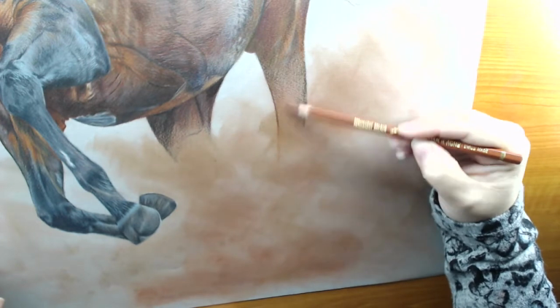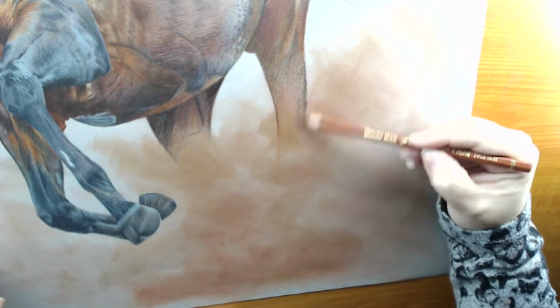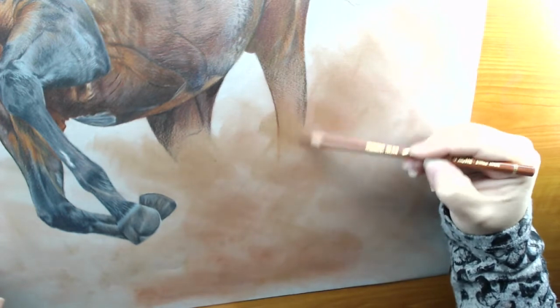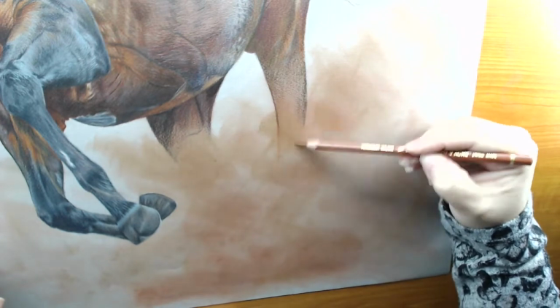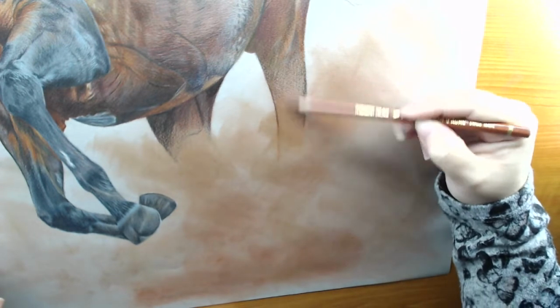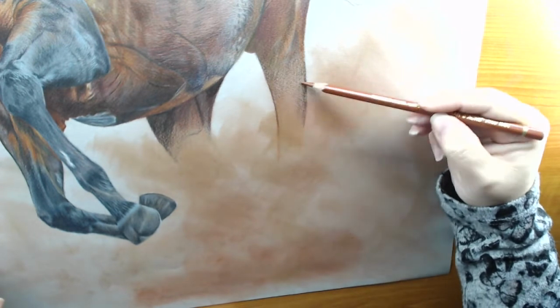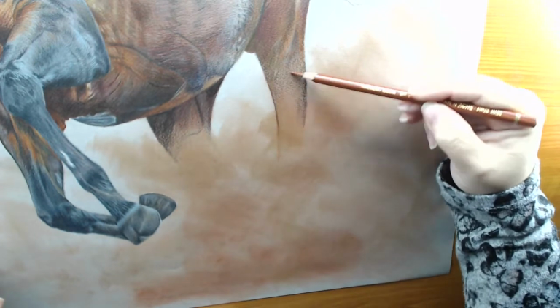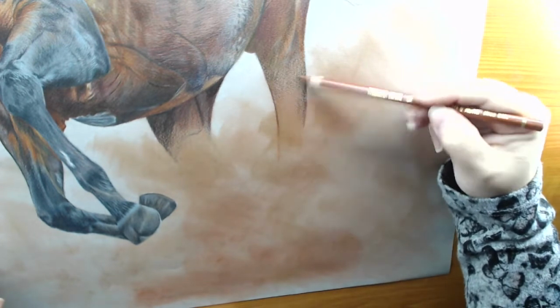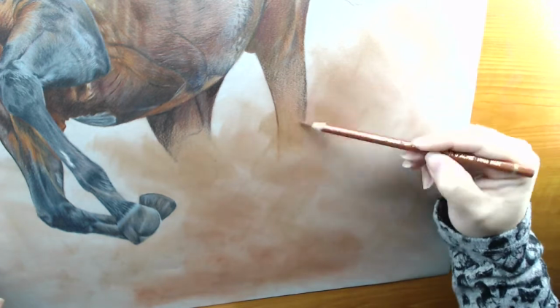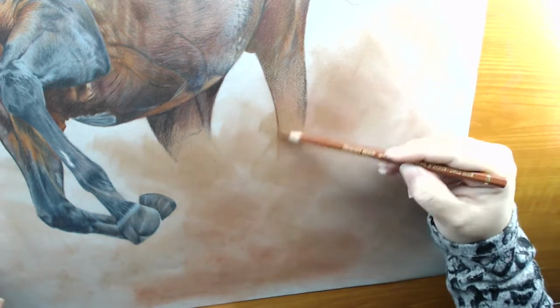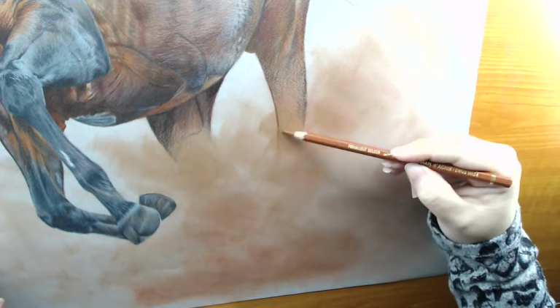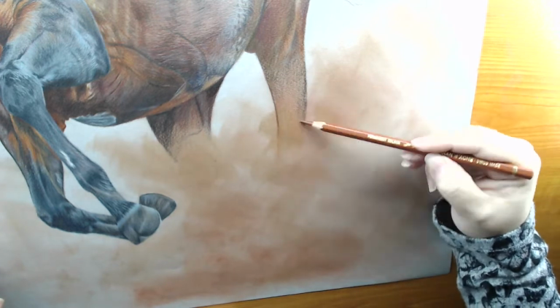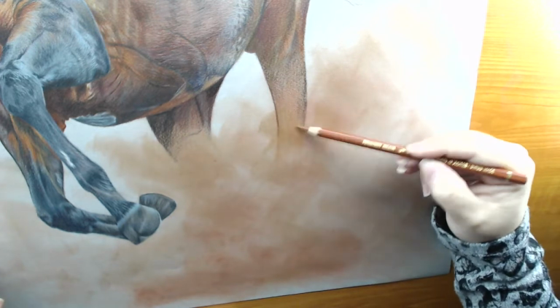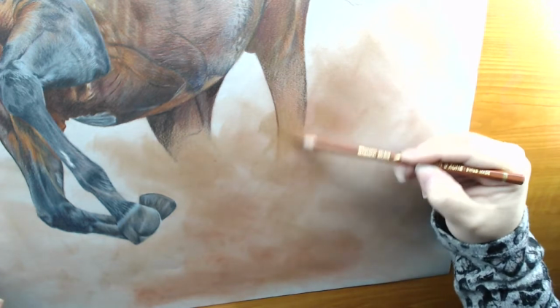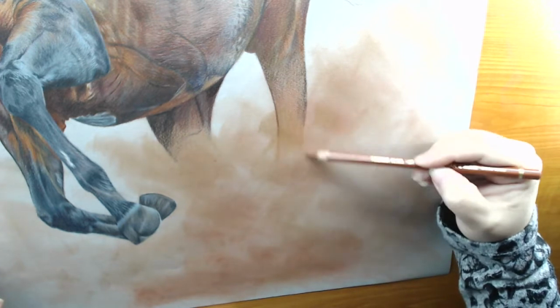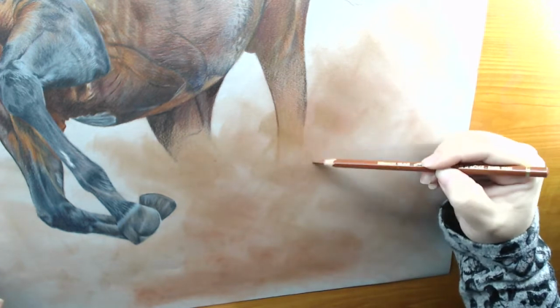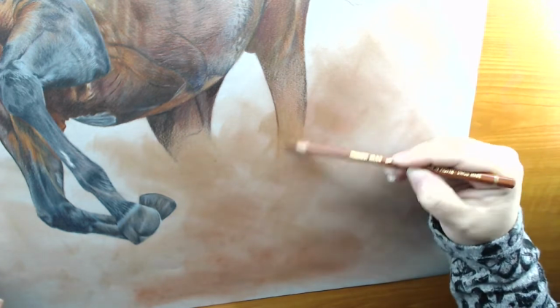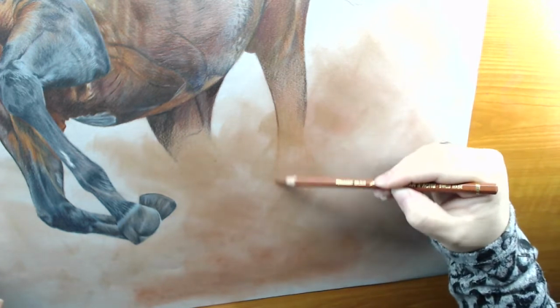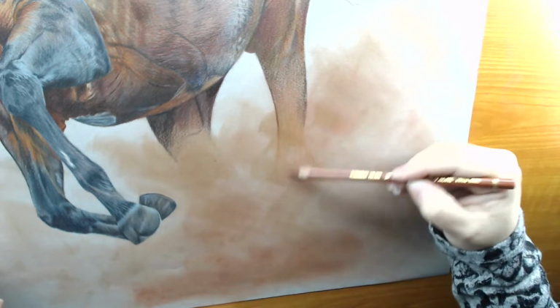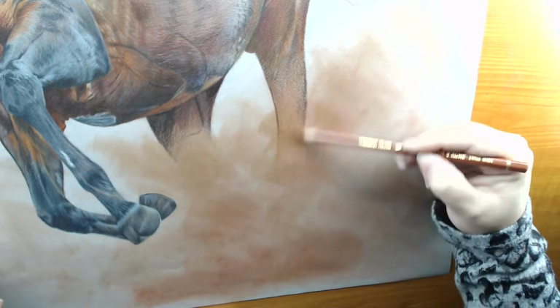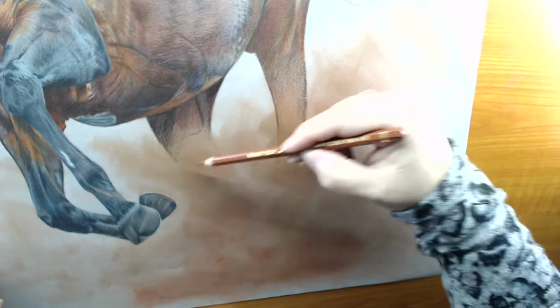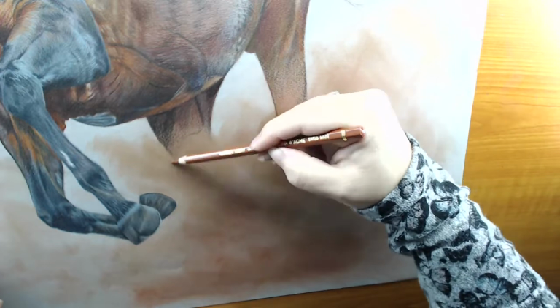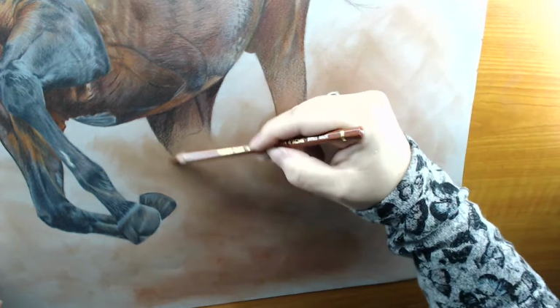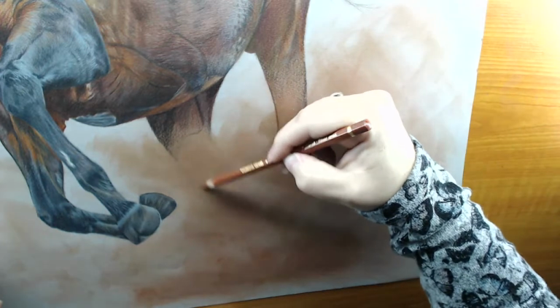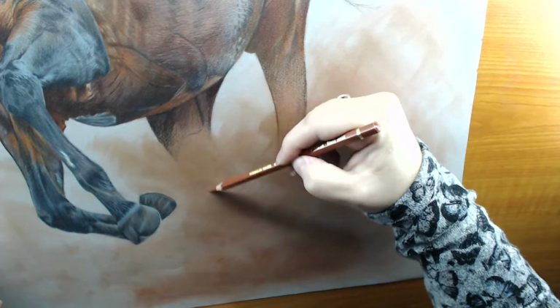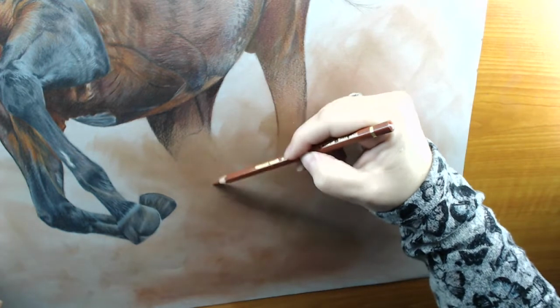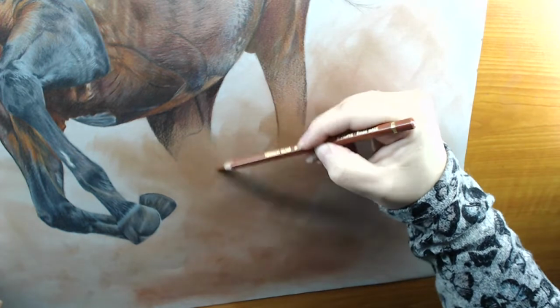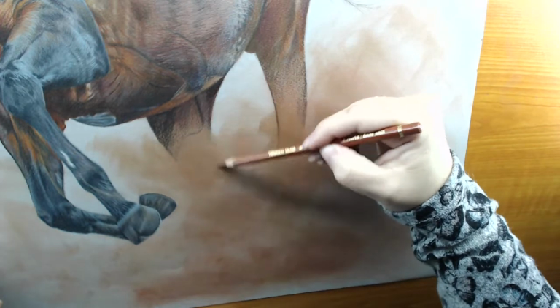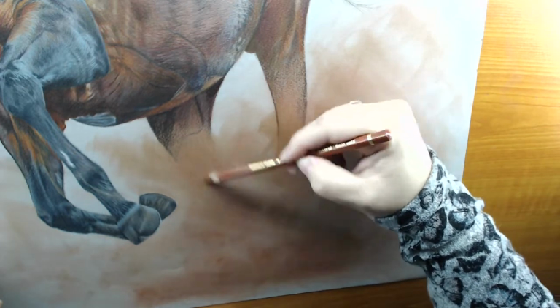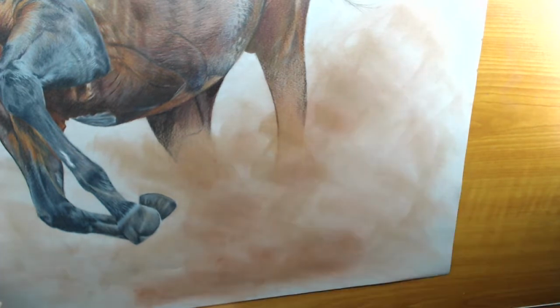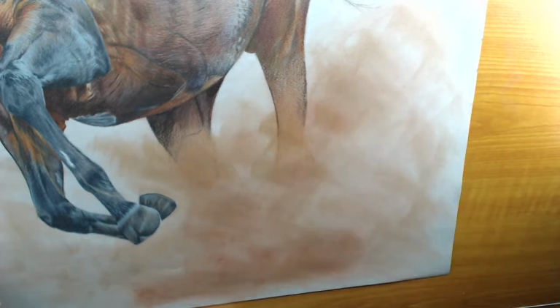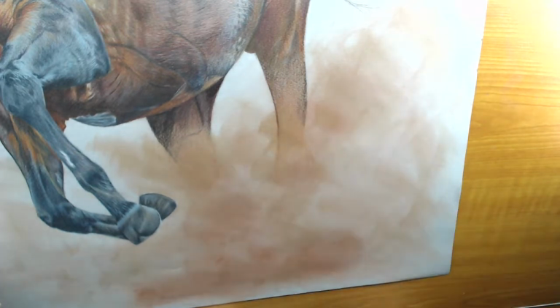It depends on the colours you need to put down. All you need is a darker medium and a light, and the light is what will give you the natural highlights of where the light hits the dust.